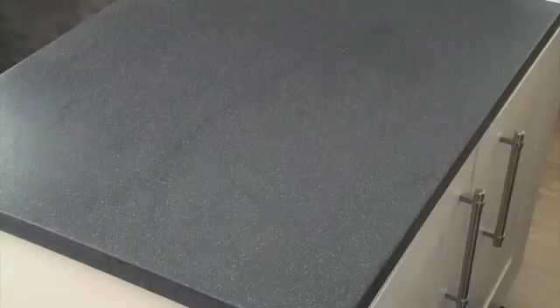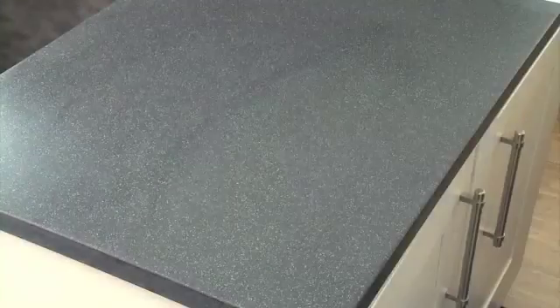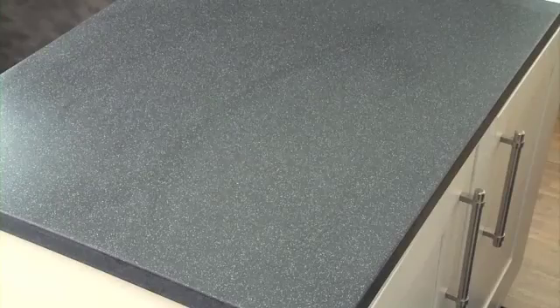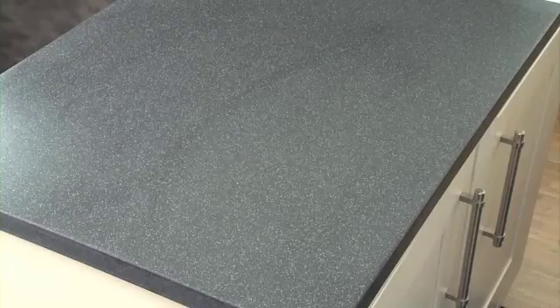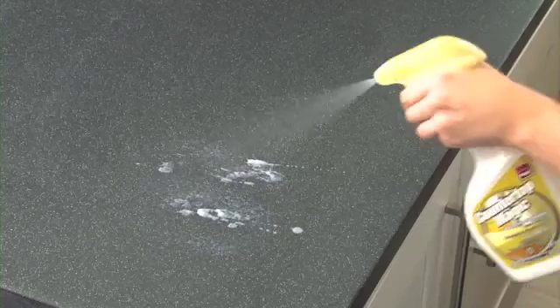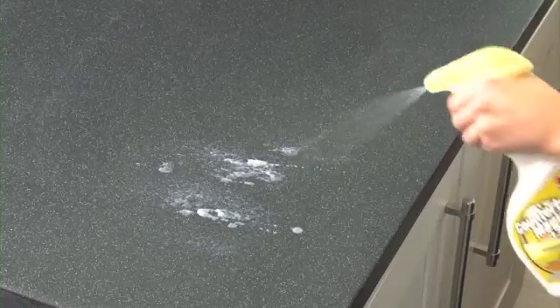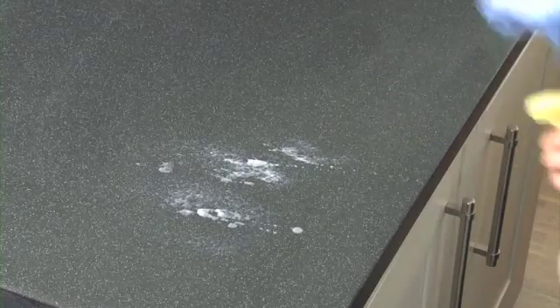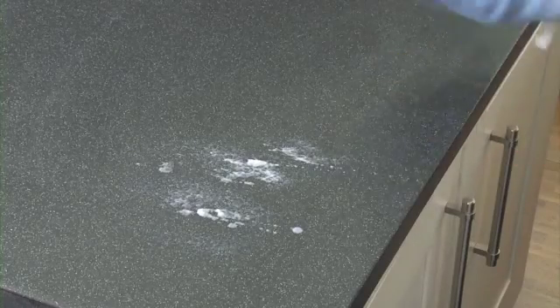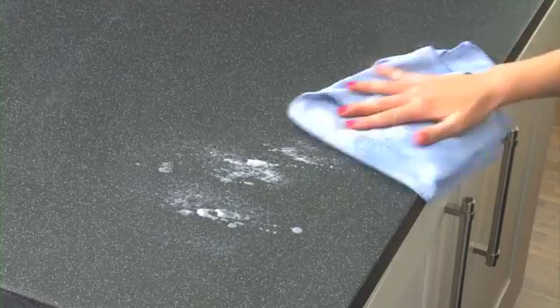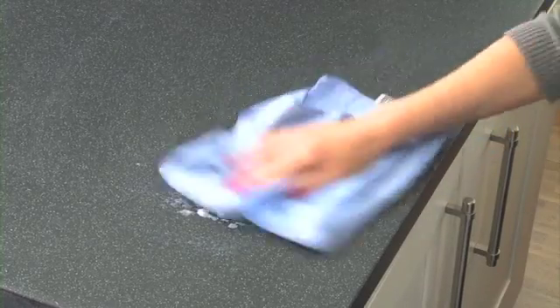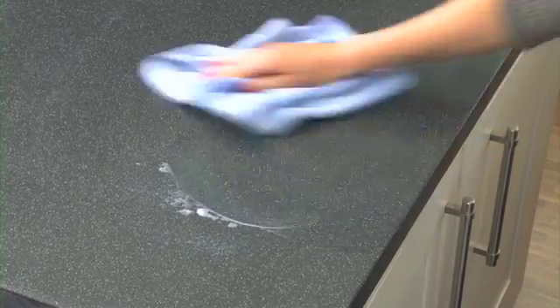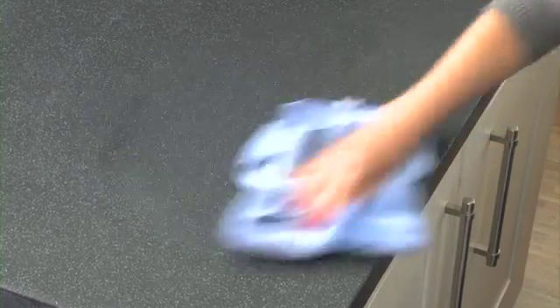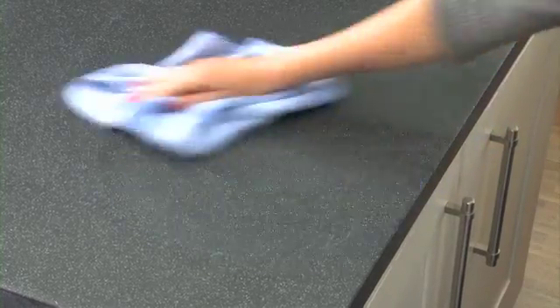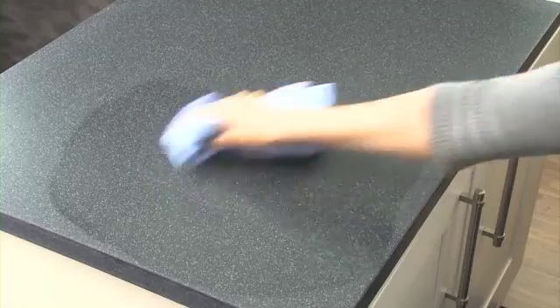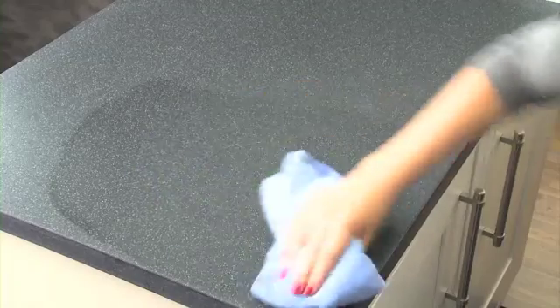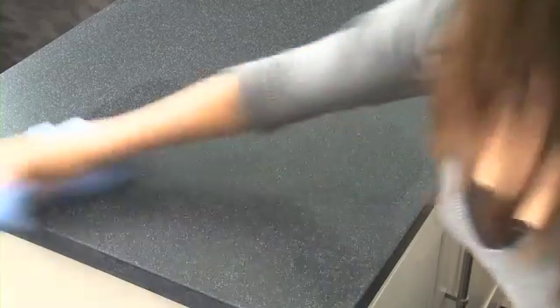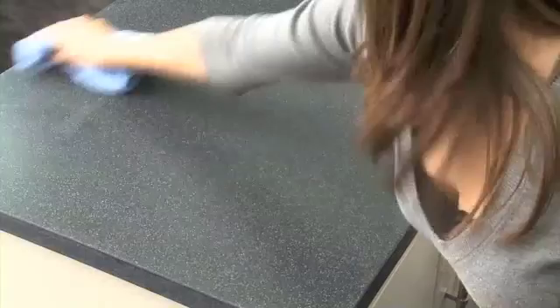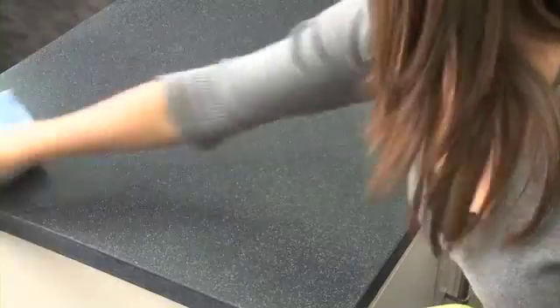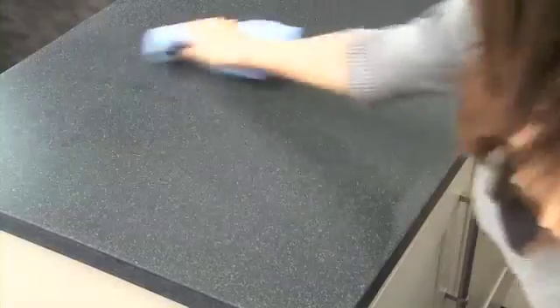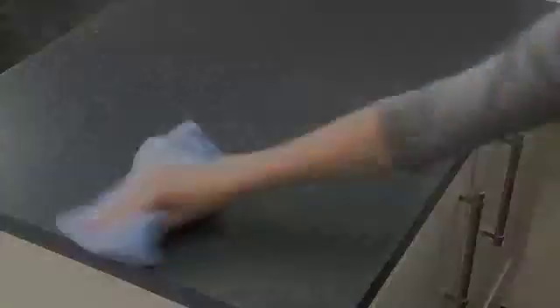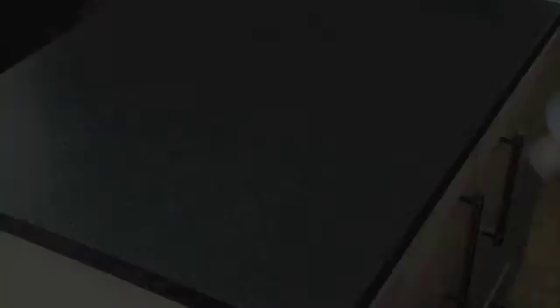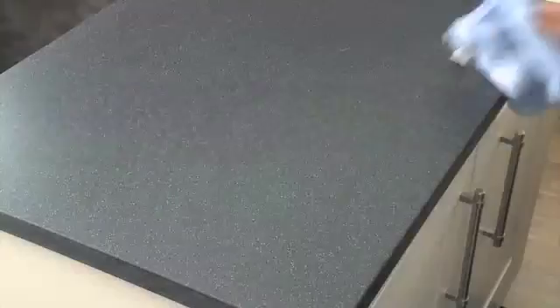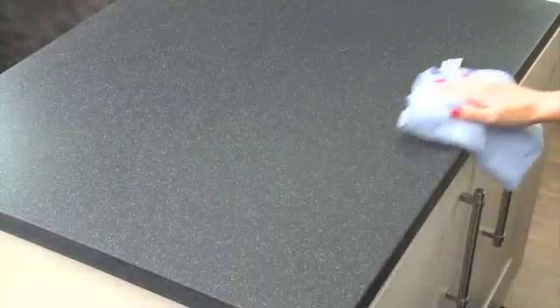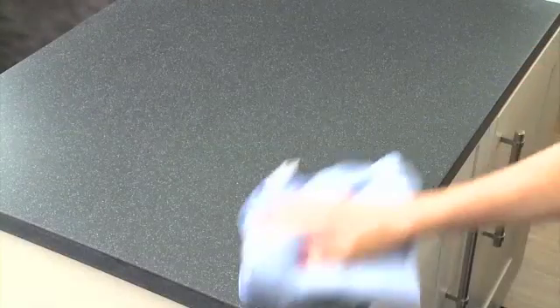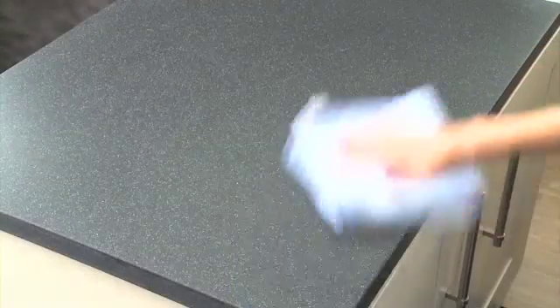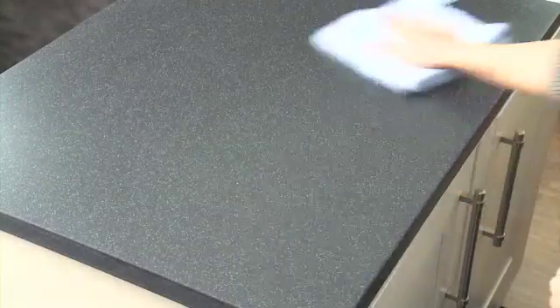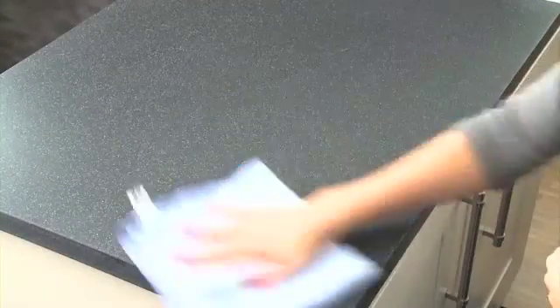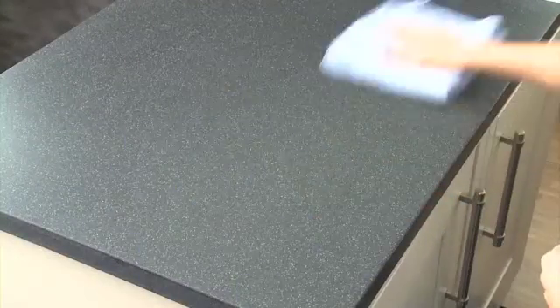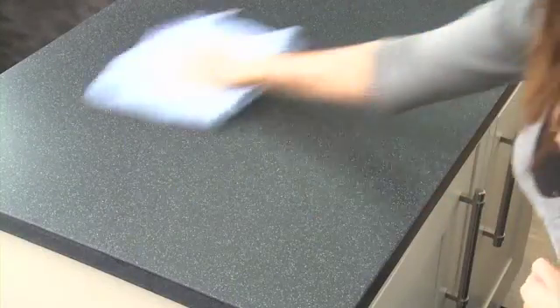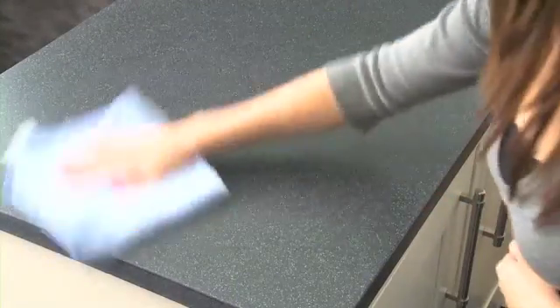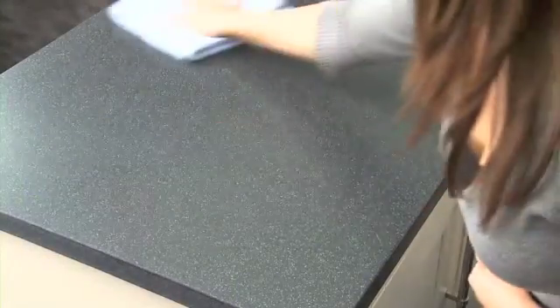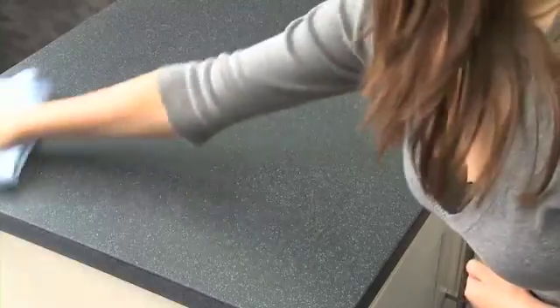Step 4: When completely dry, apply a second coat of Countertop Magic and repeat the process. Step 5: Buff the work surface up to an even finish.